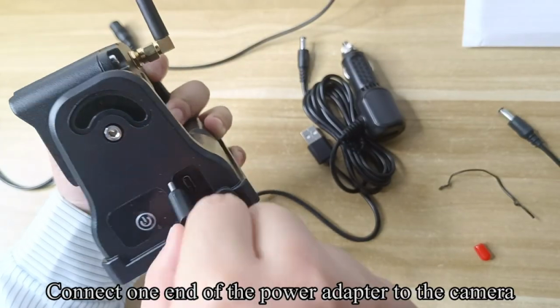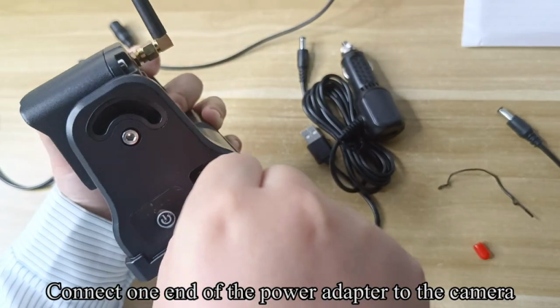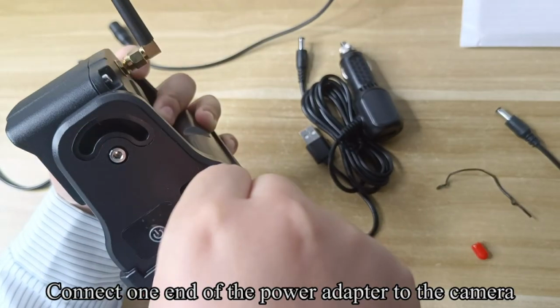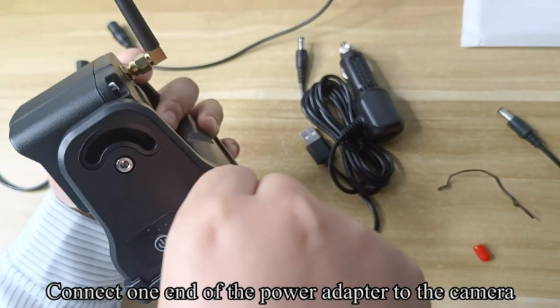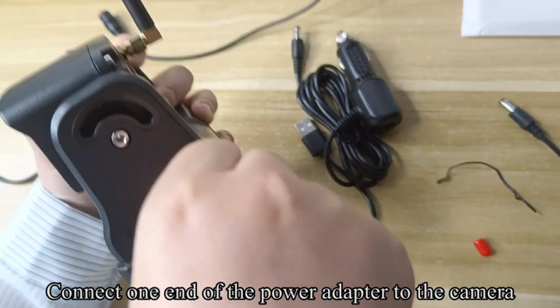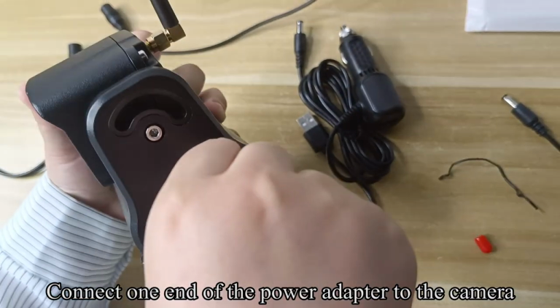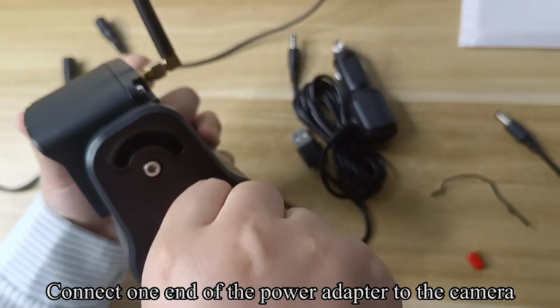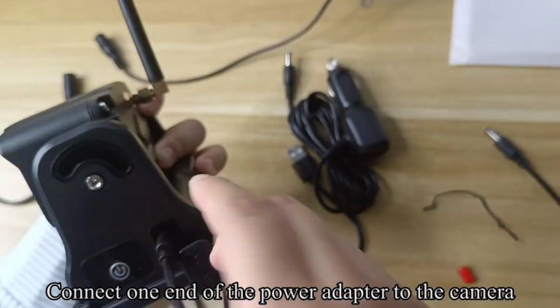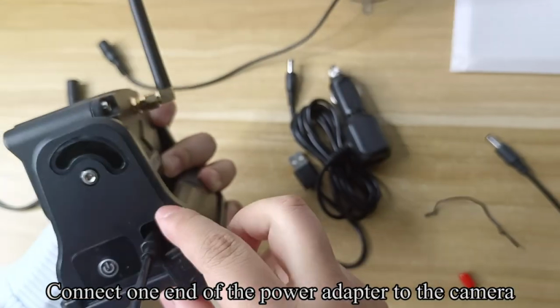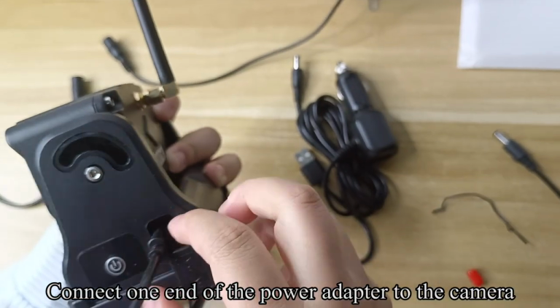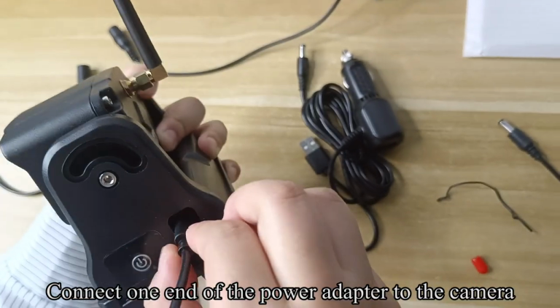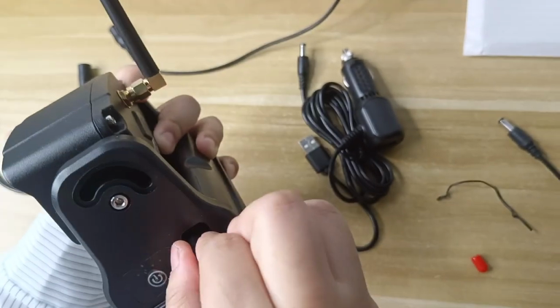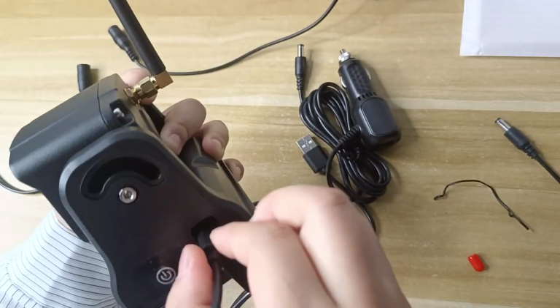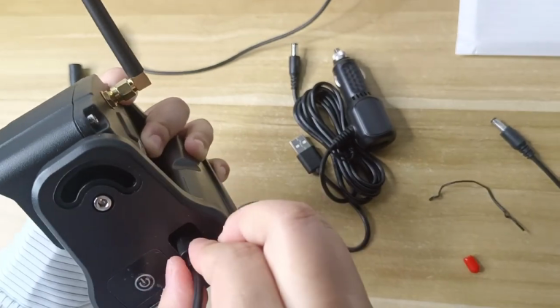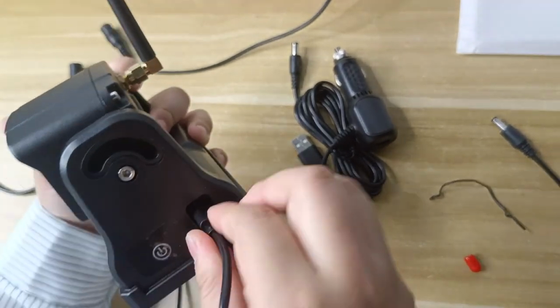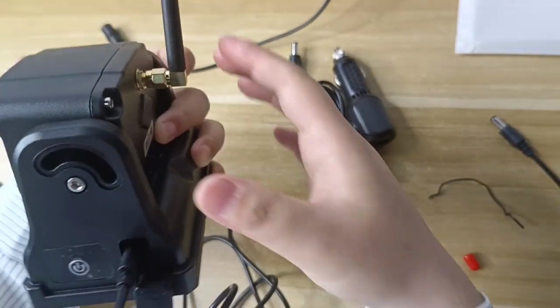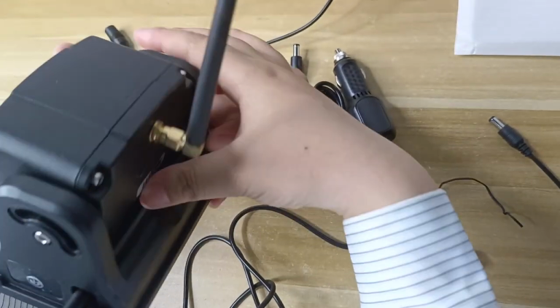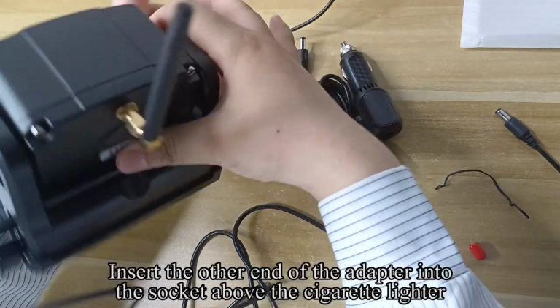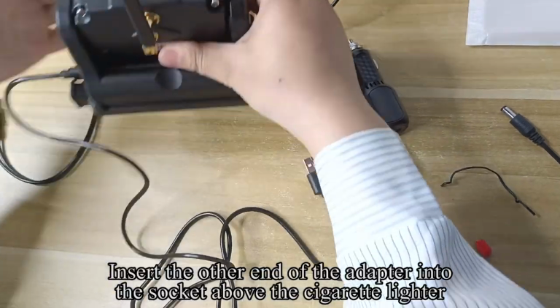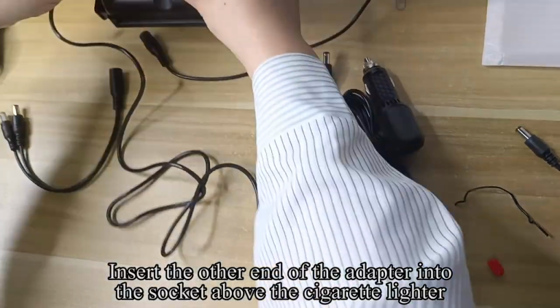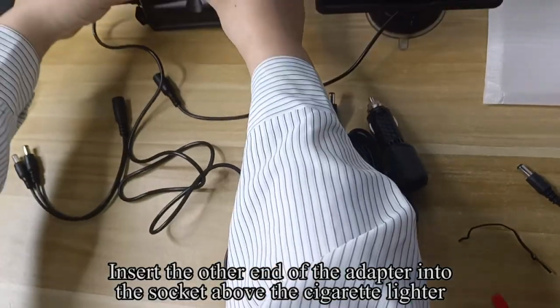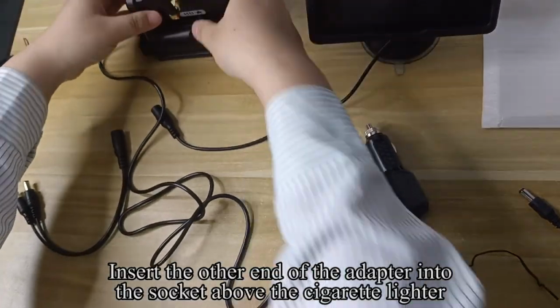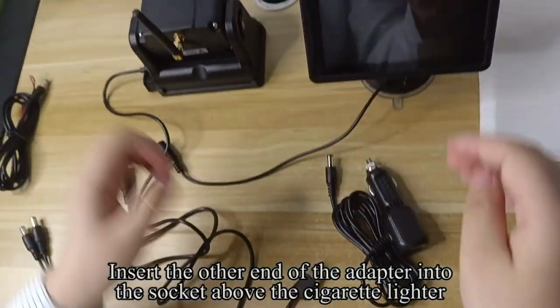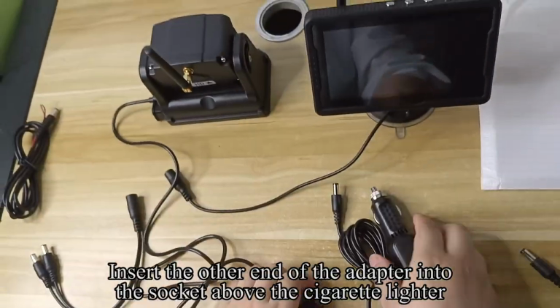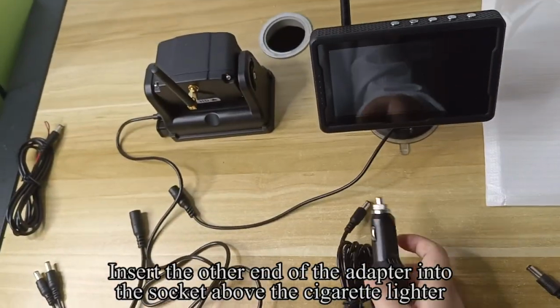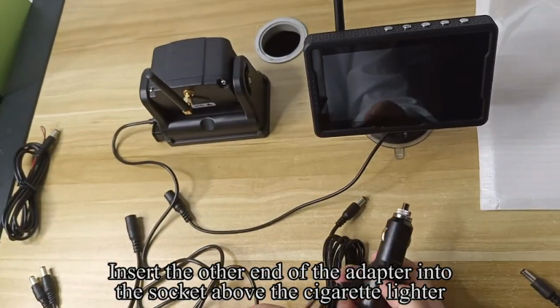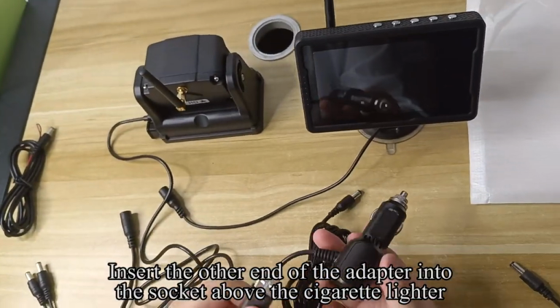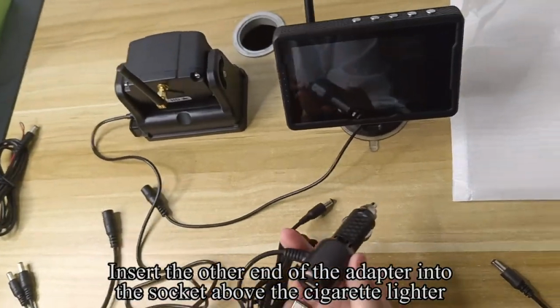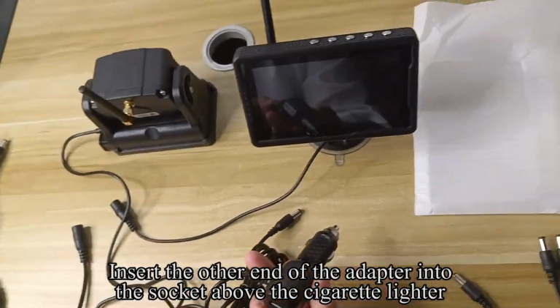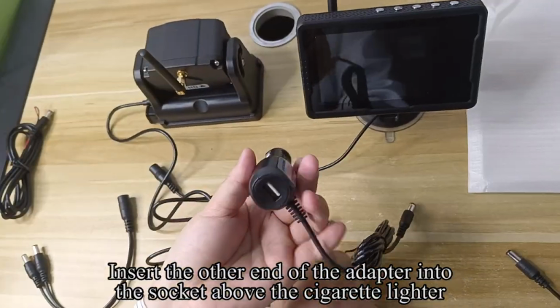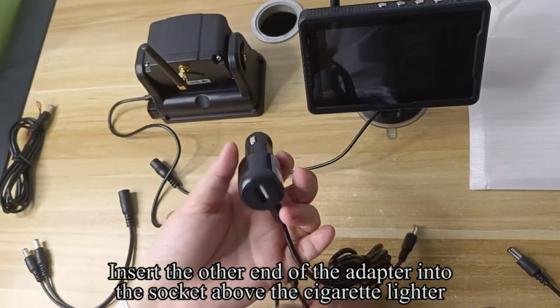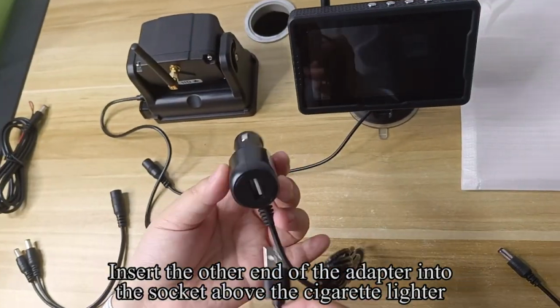Connect one end of the power adapter to the camera. Insert the other end of the adapter into the socket above the cigarette lighter.